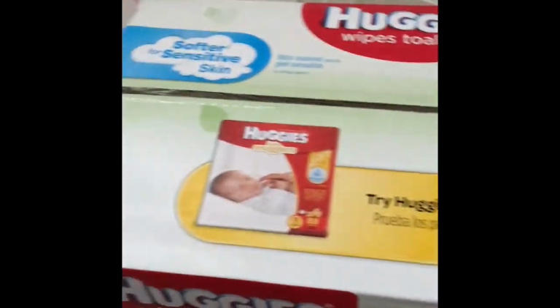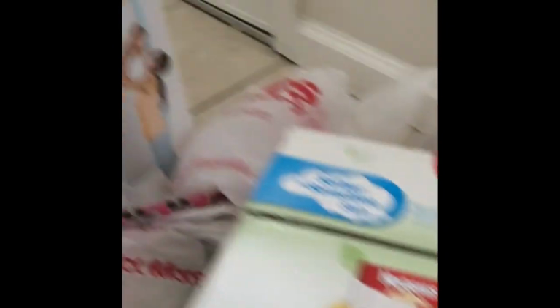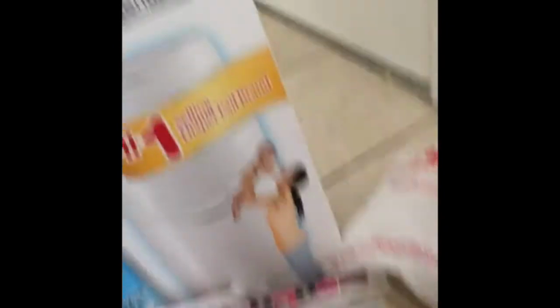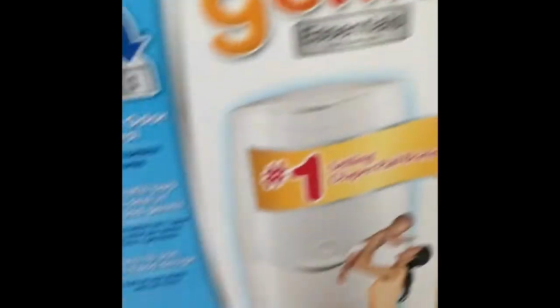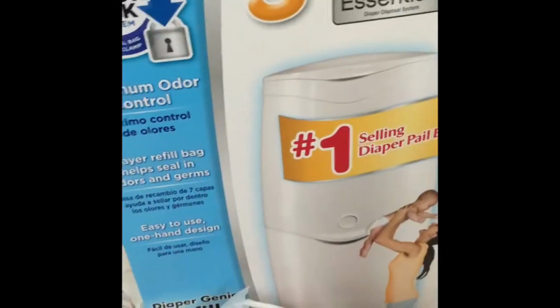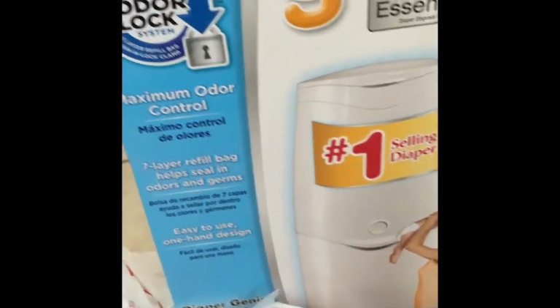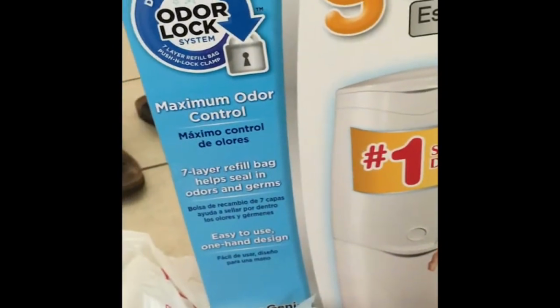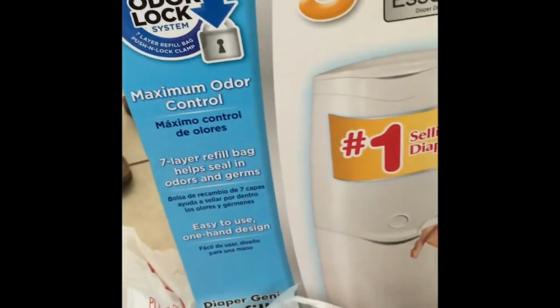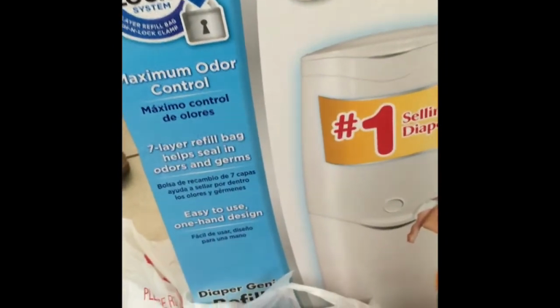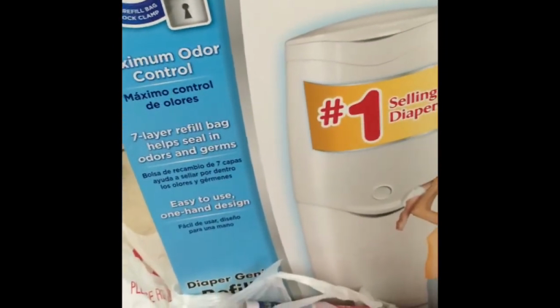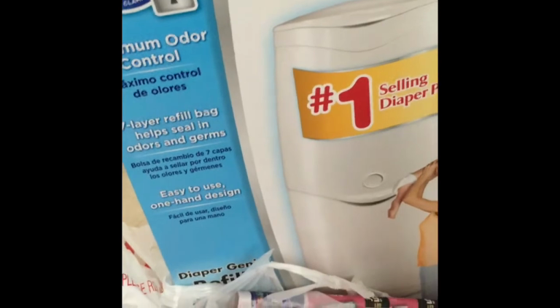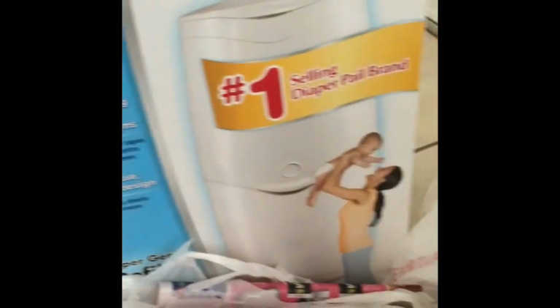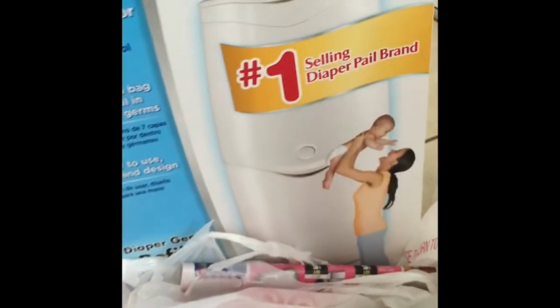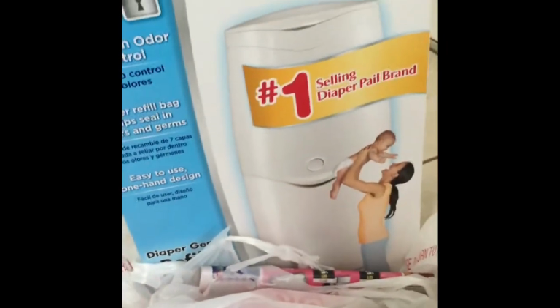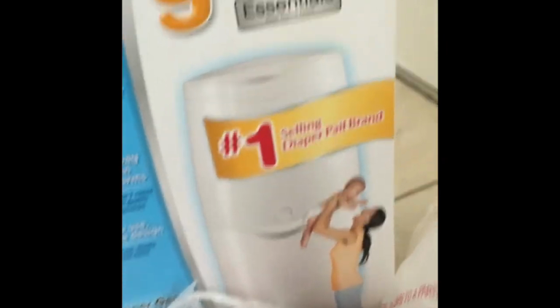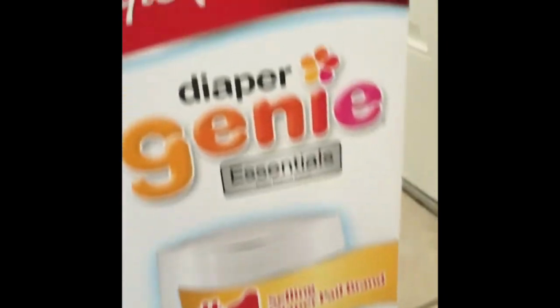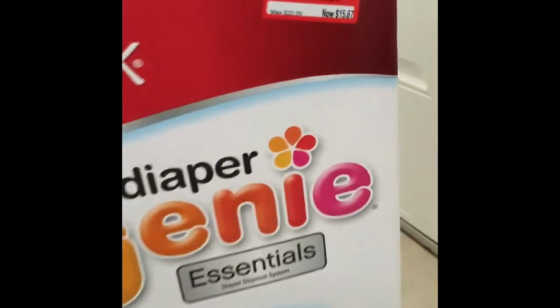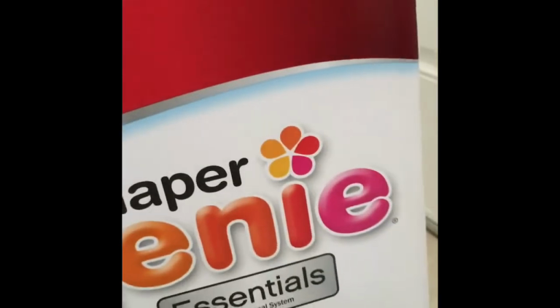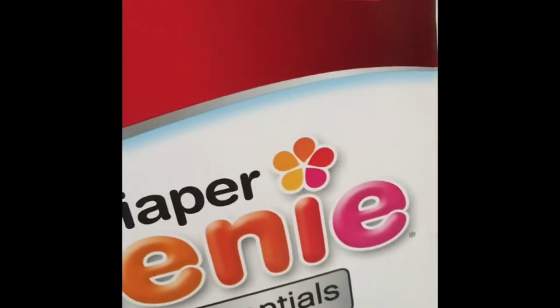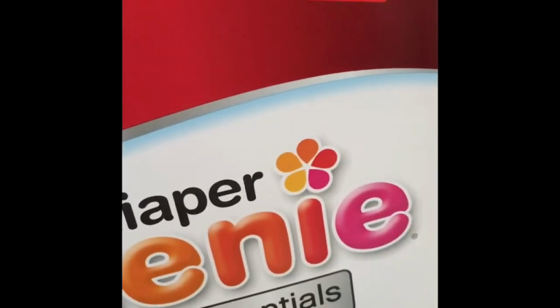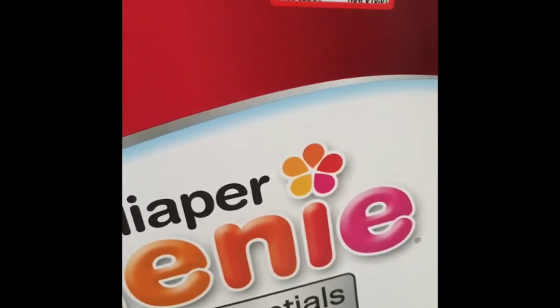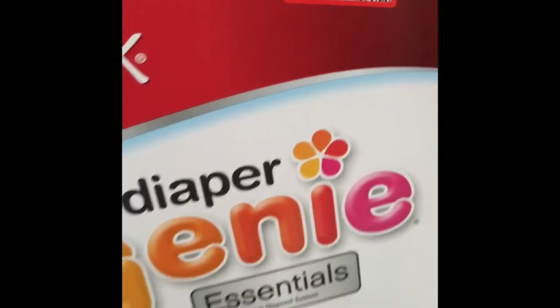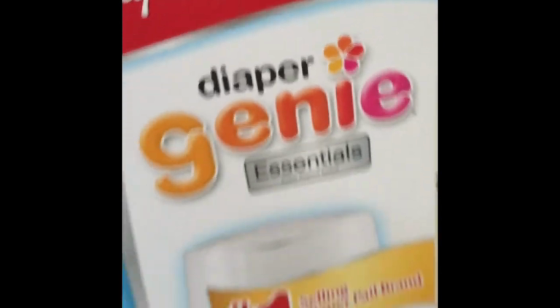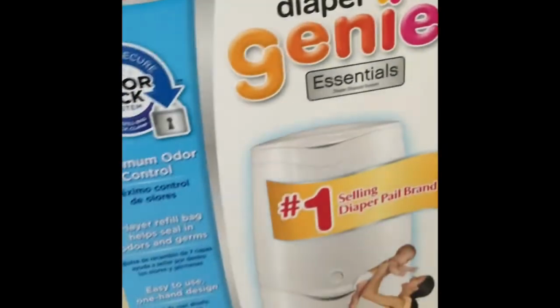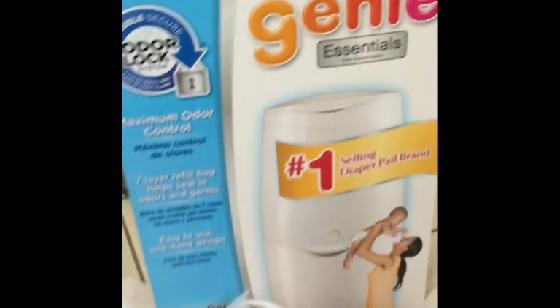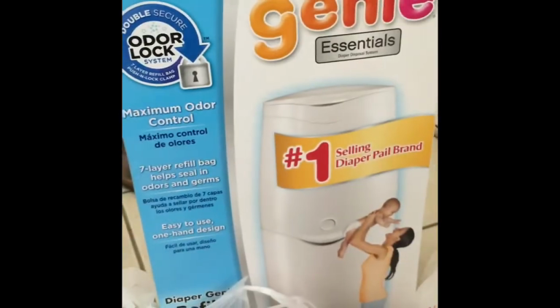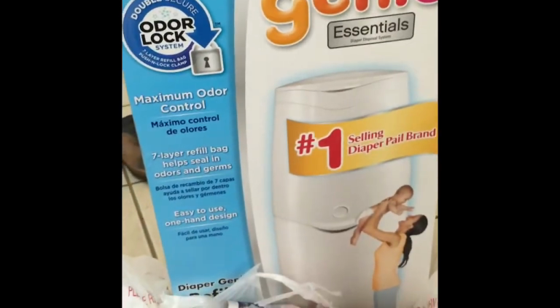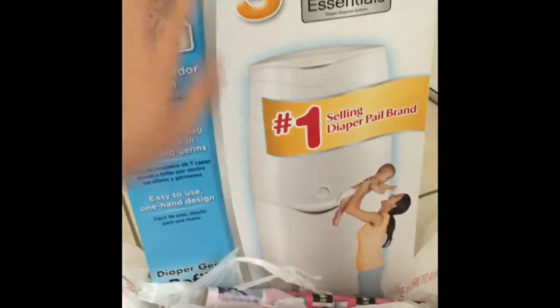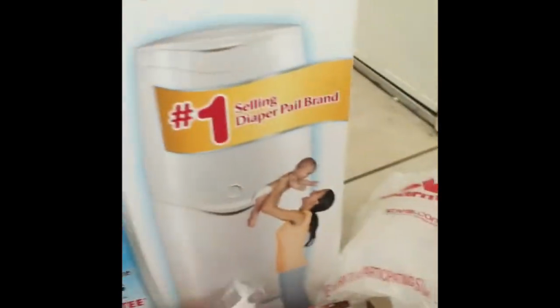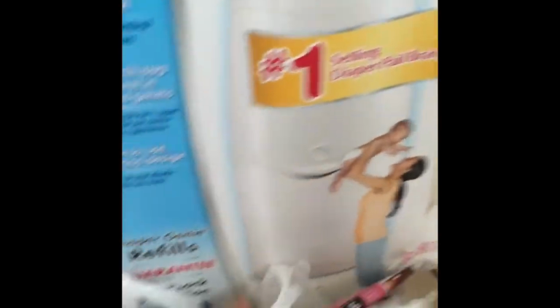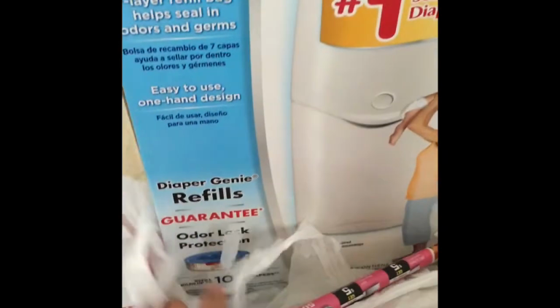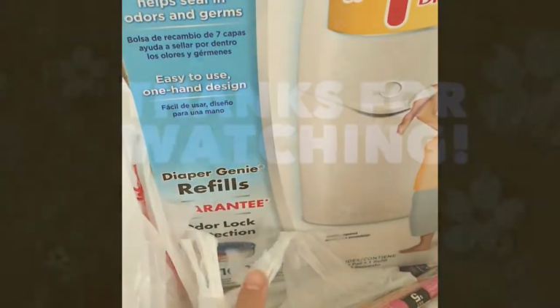Then I saw this diaper genie on clearance. Check for it in your store — clearance does vary by region, but it was $15.67 at my store. It's a good deal and it includes one refill.